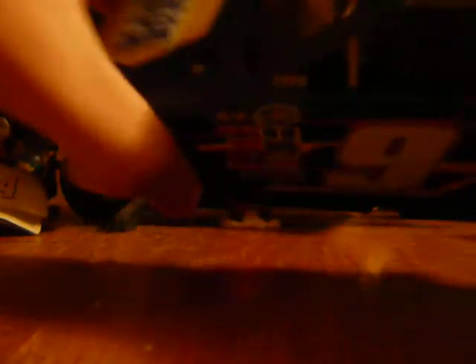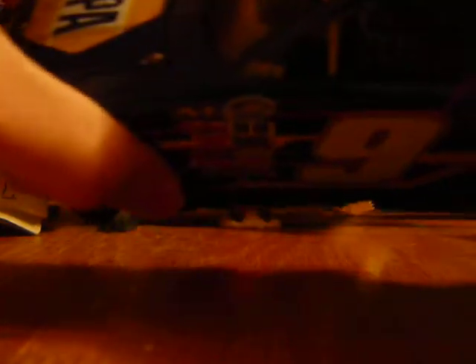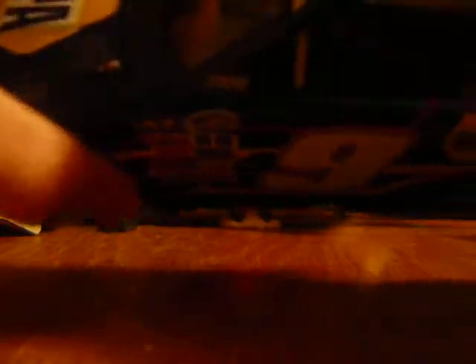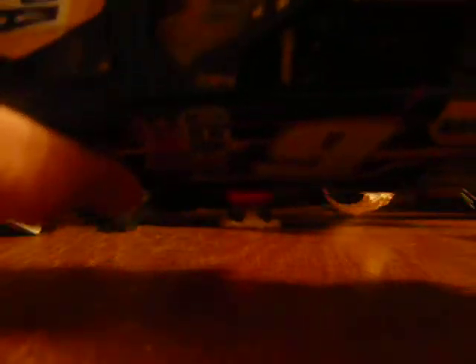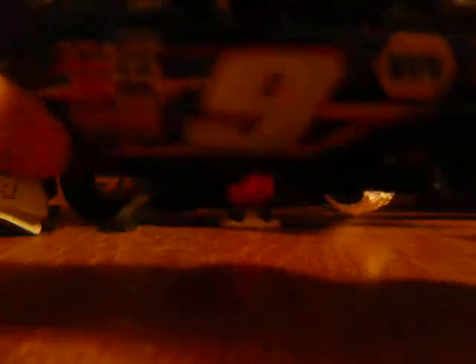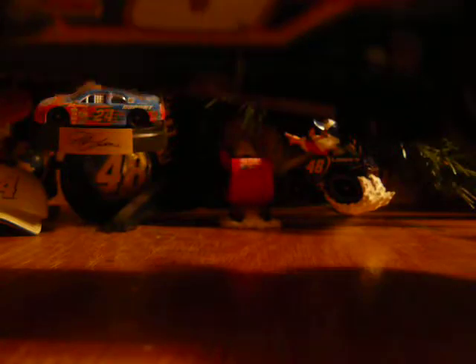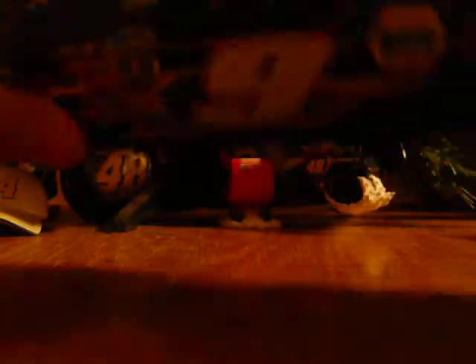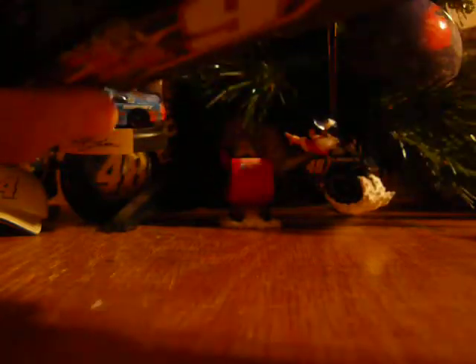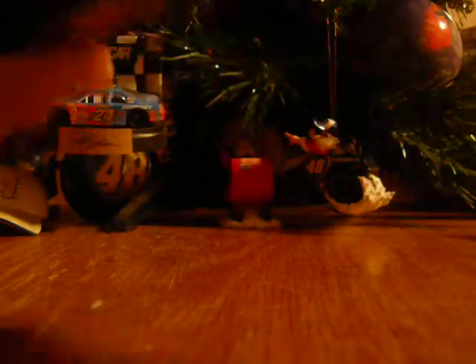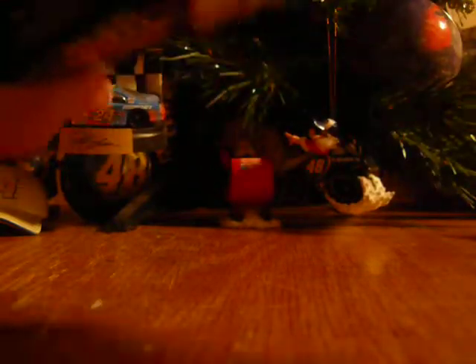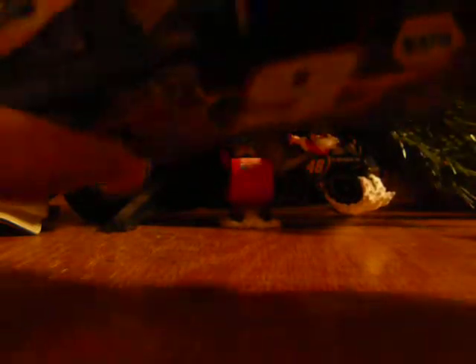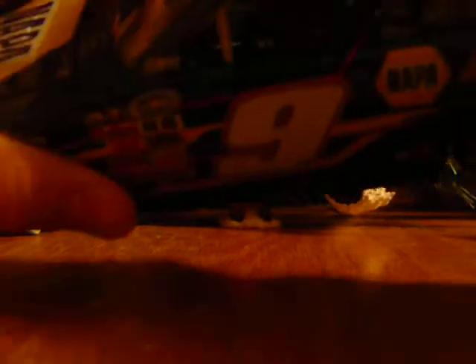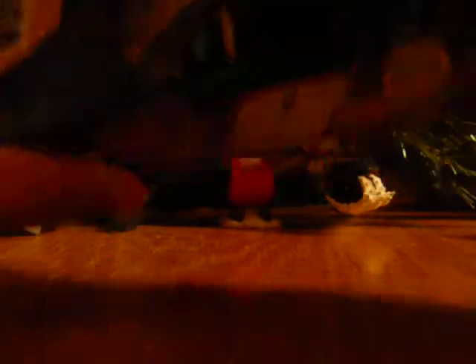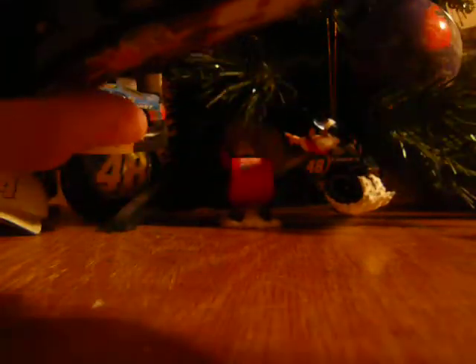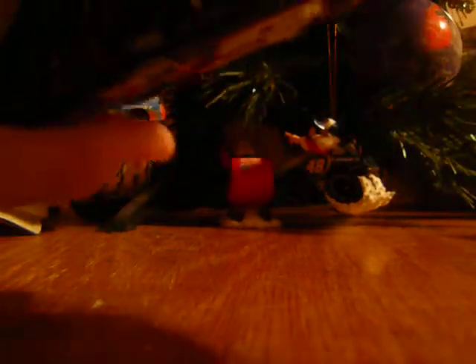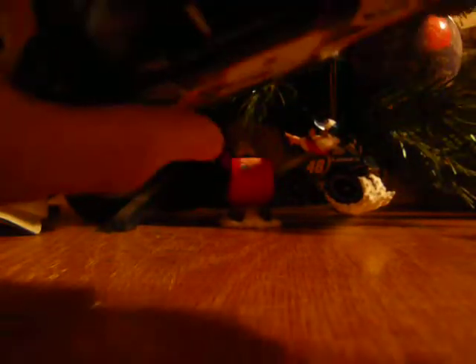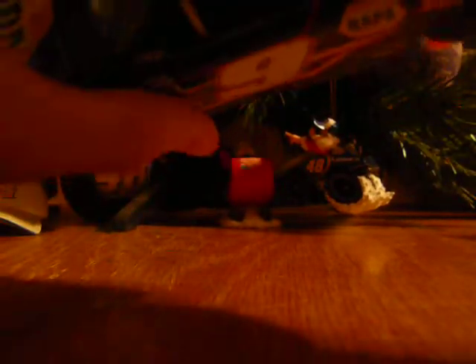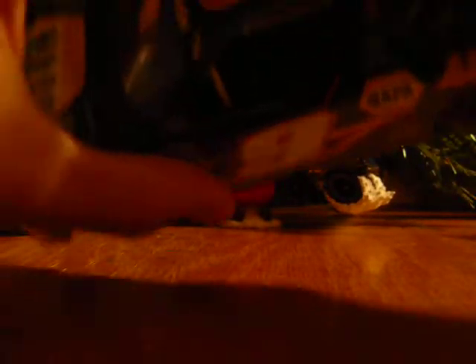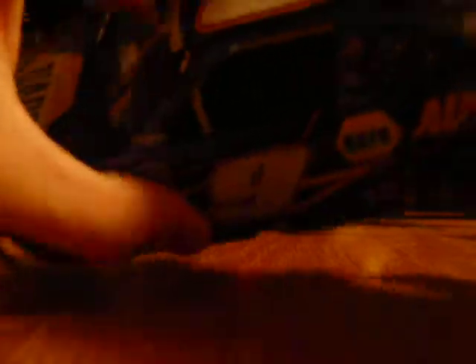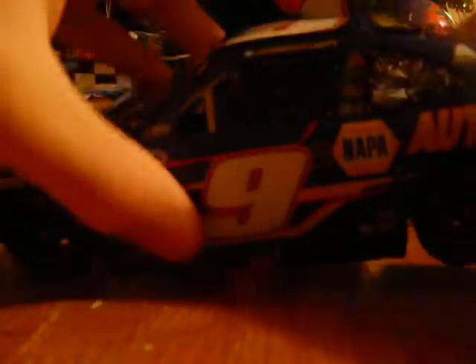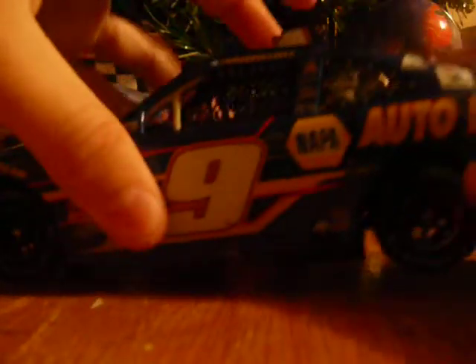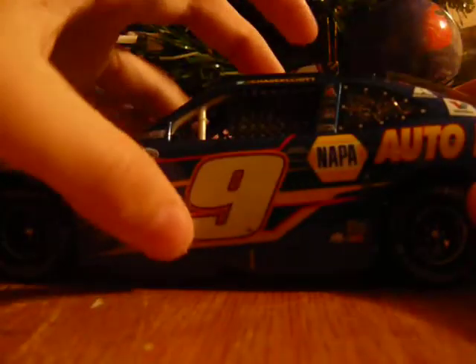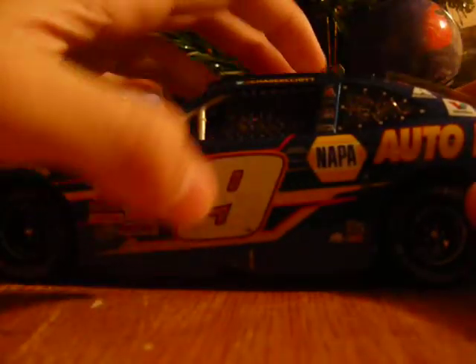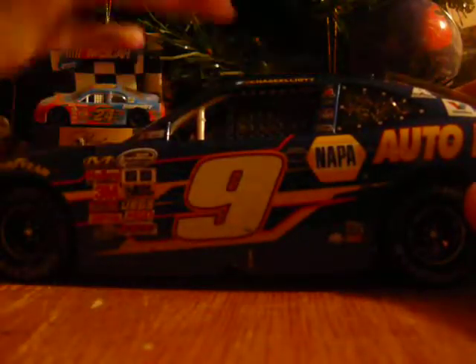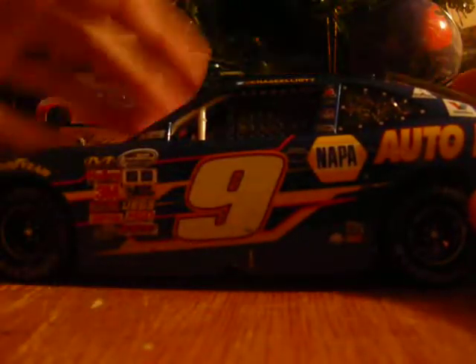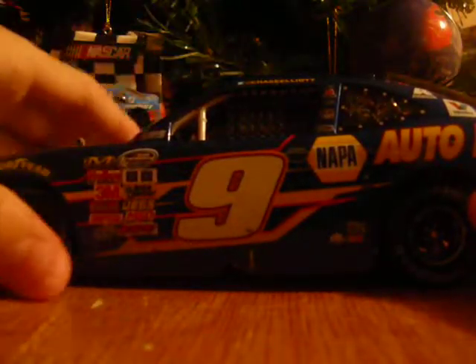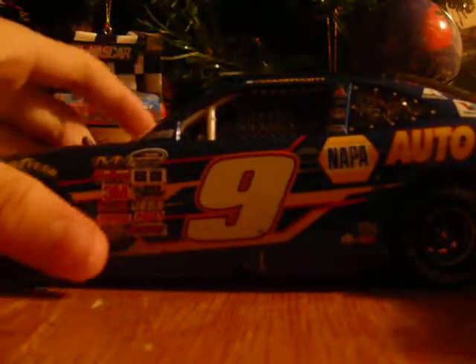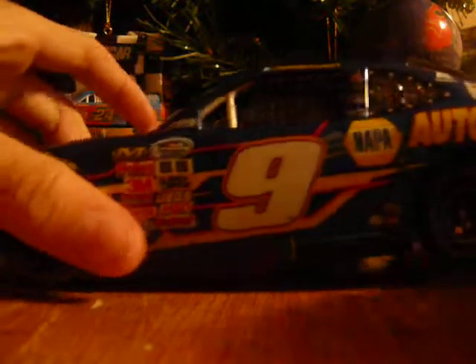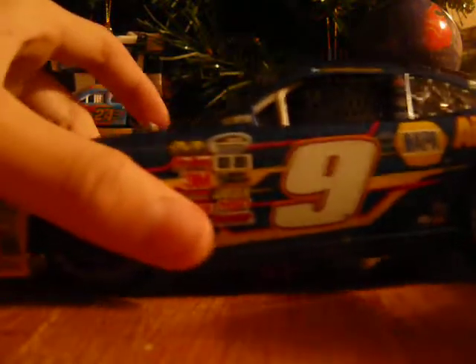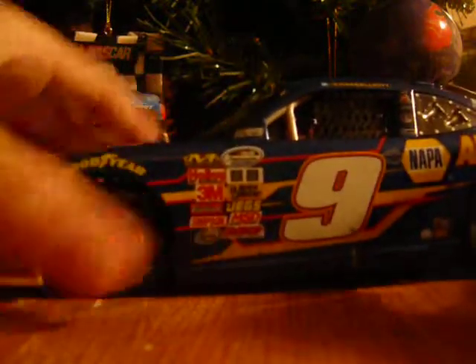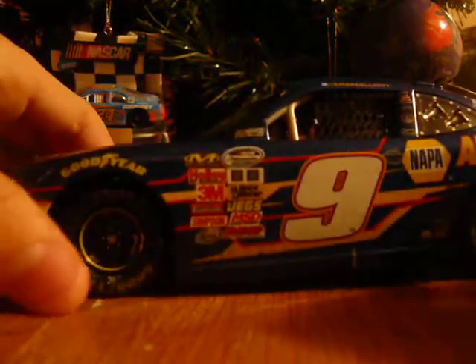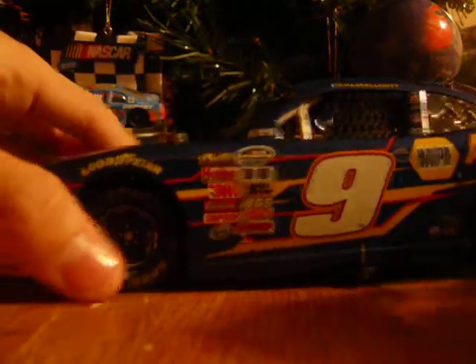Roof flaps function - it's kind of hard on these Xfinity cars. There we go, one came up.